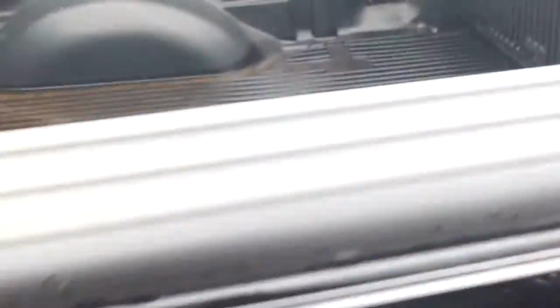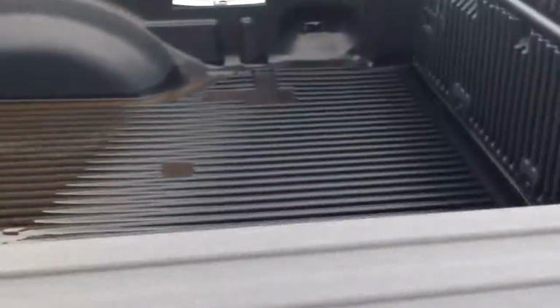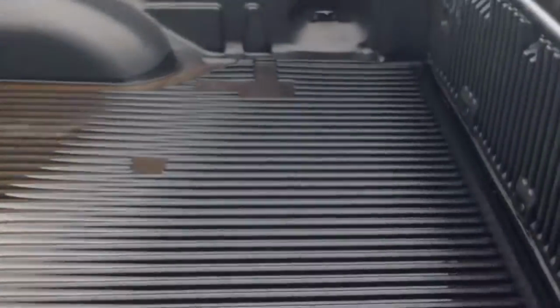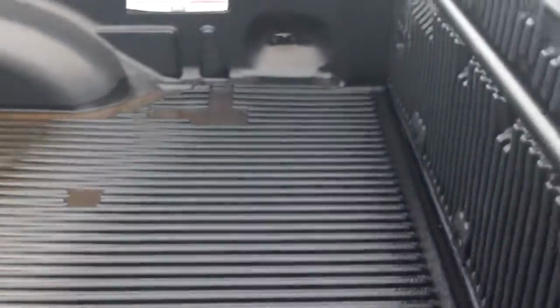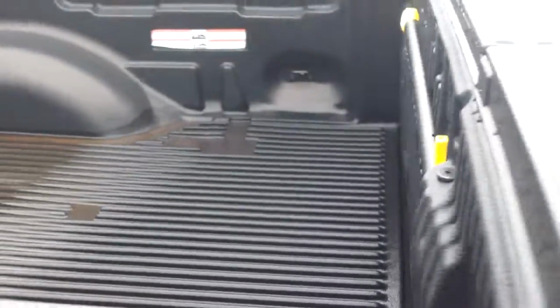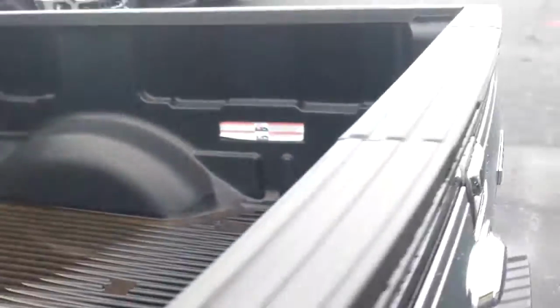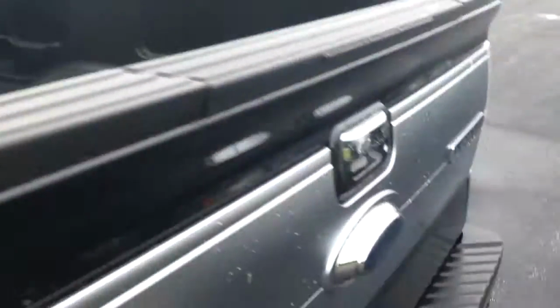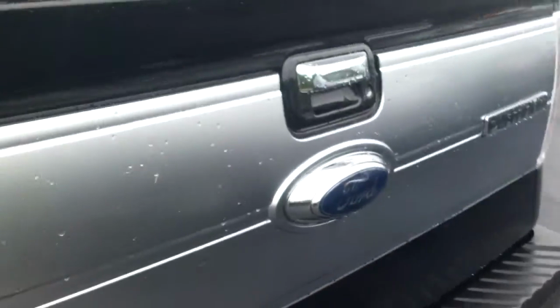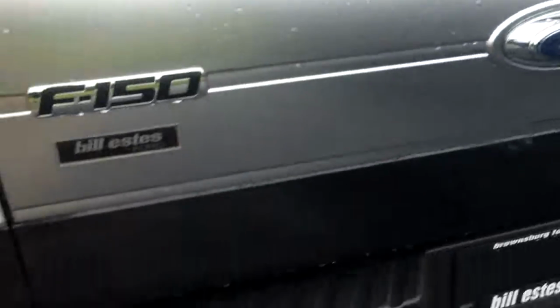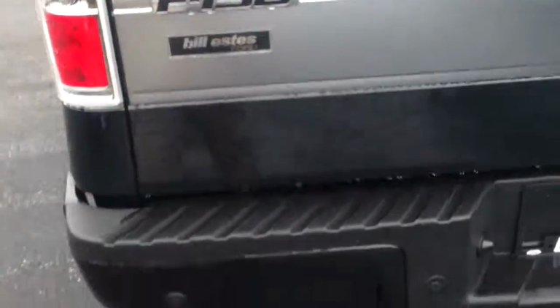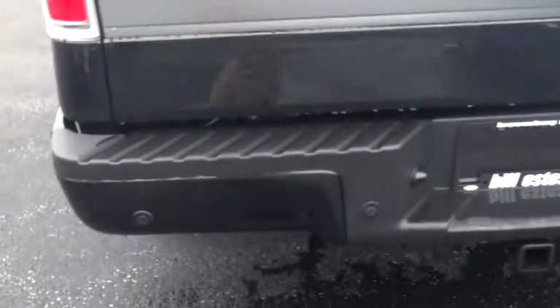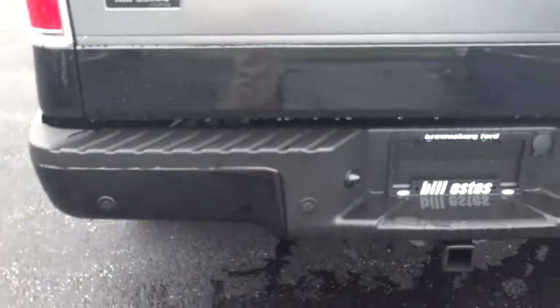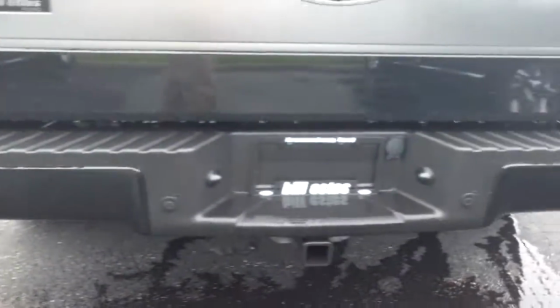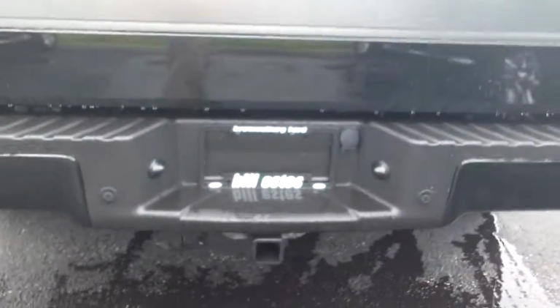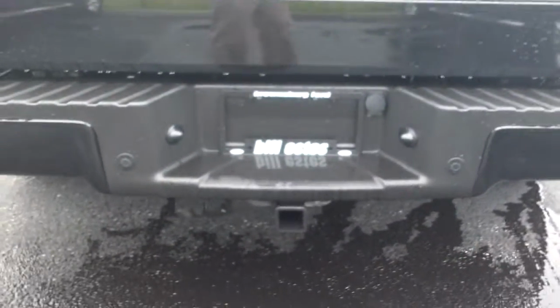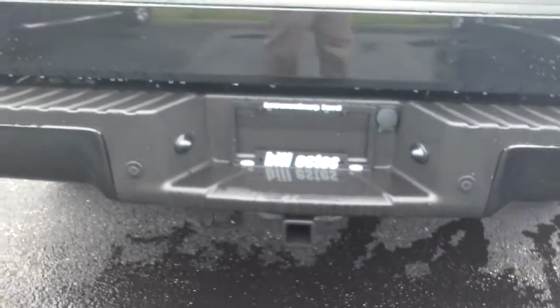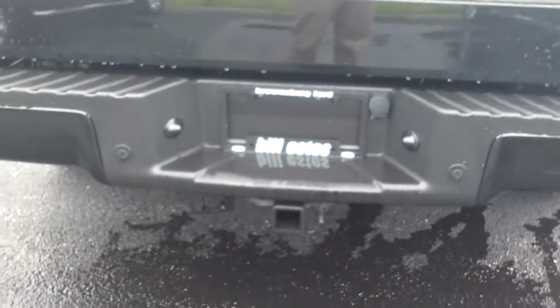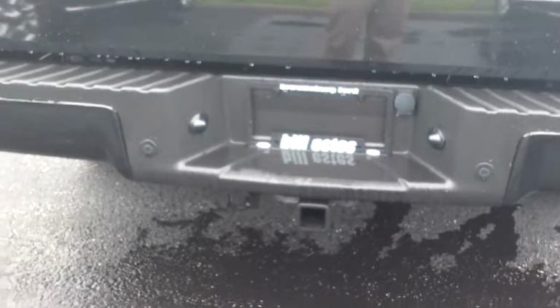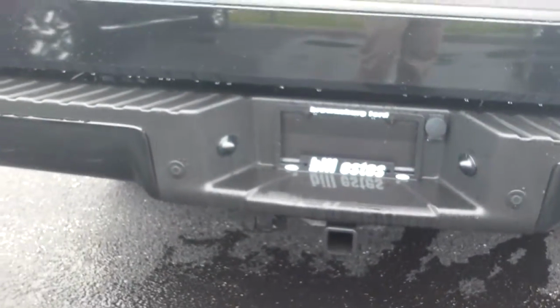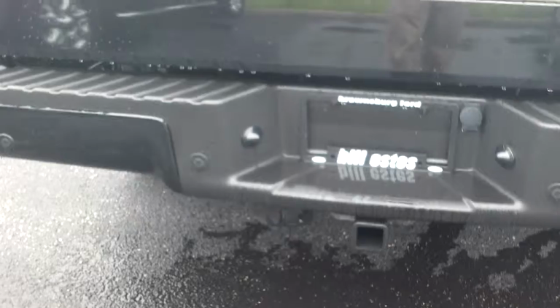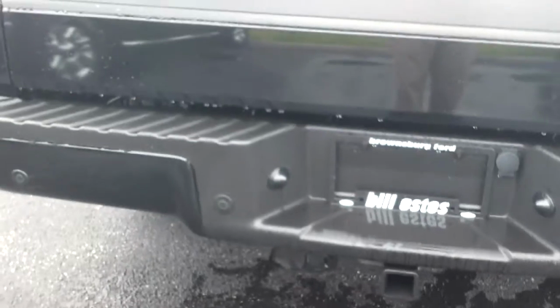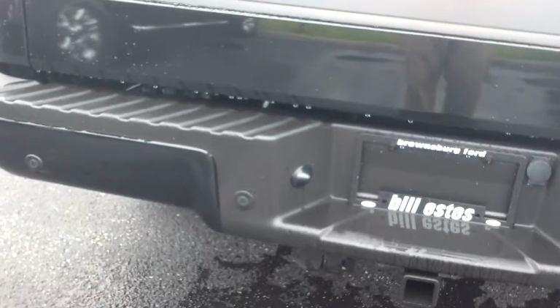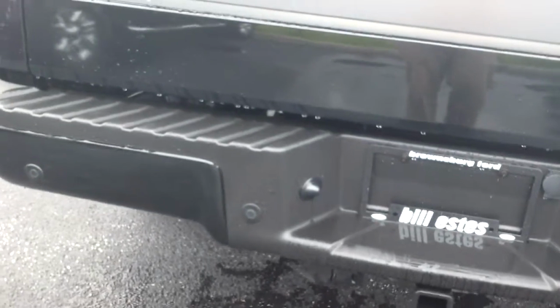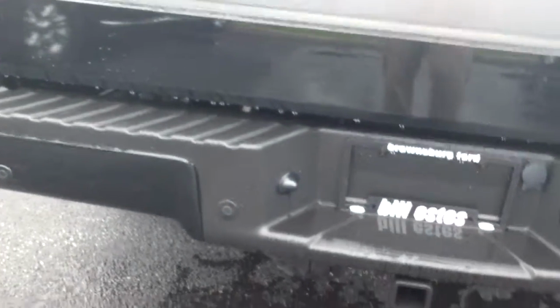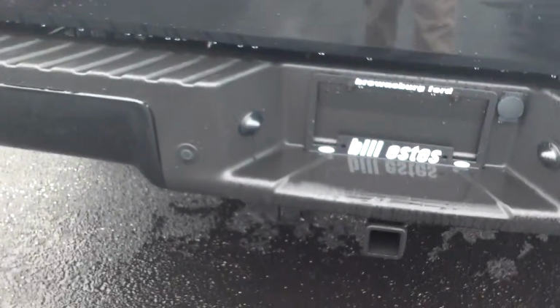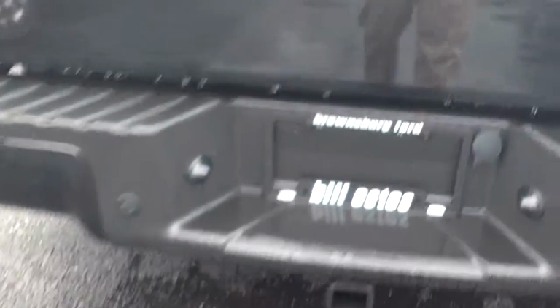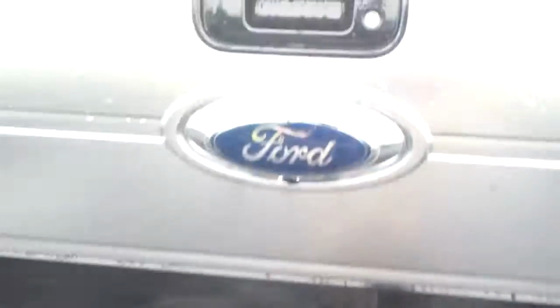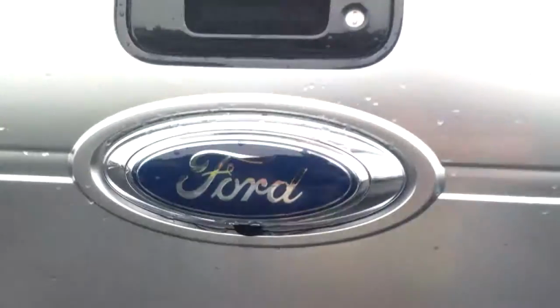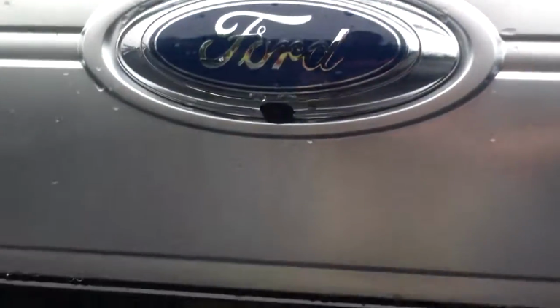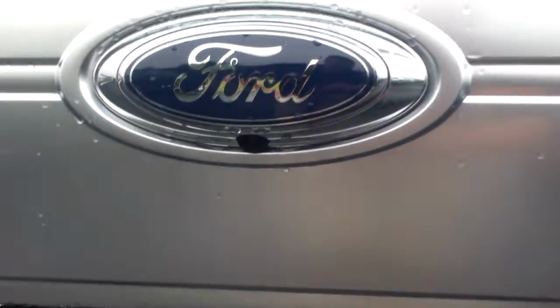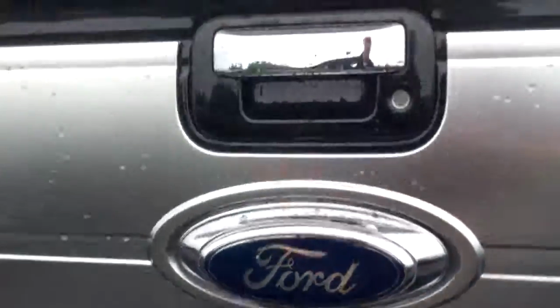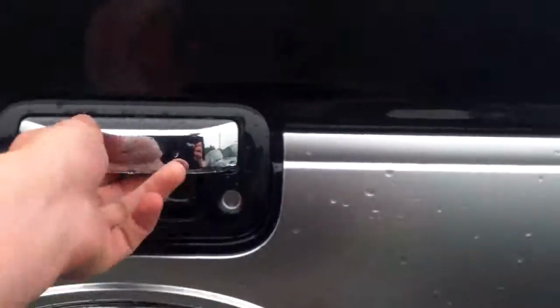This one has heated rear seats and a drop-in liner already. You do have your backup sensors as well as your trailer hitch, wiring harnesses, and your backup camera.